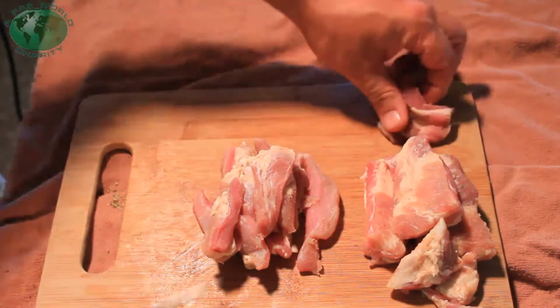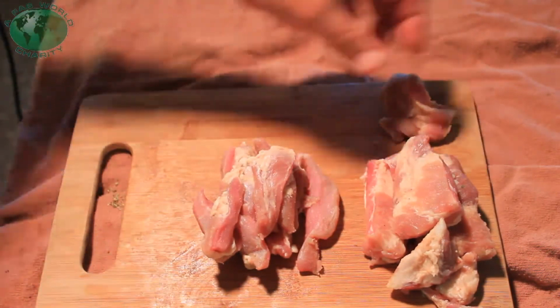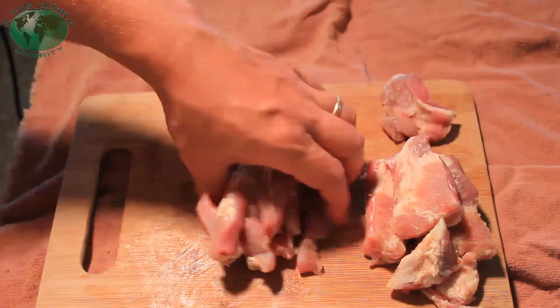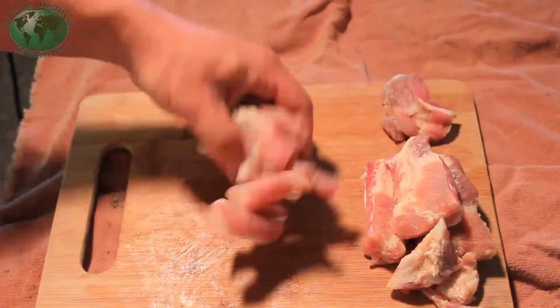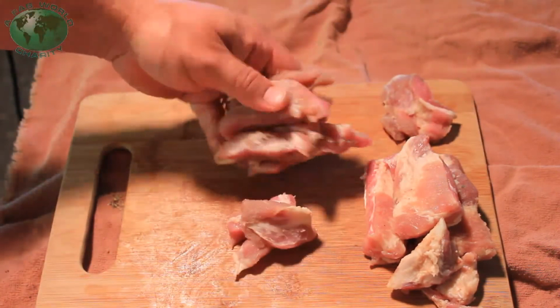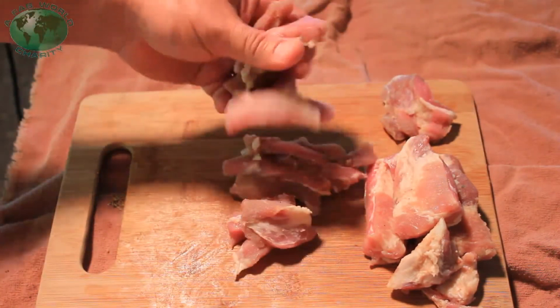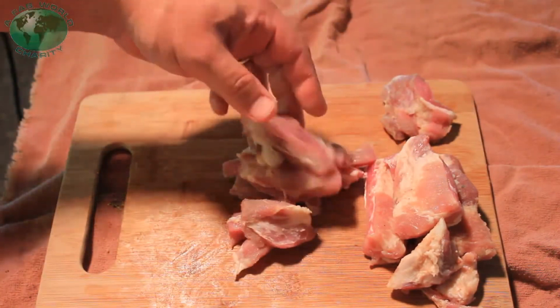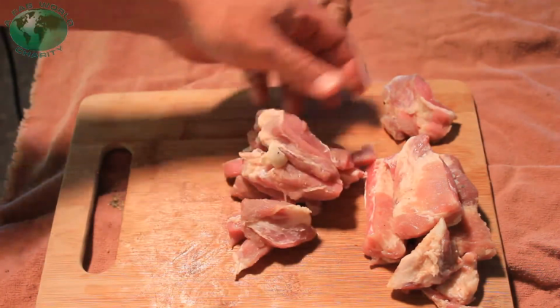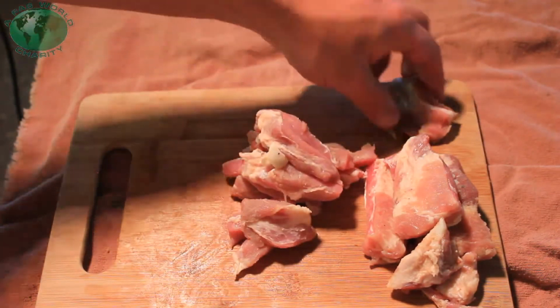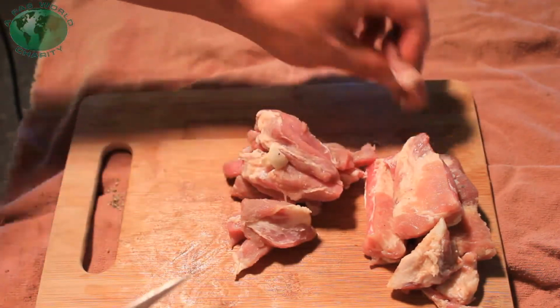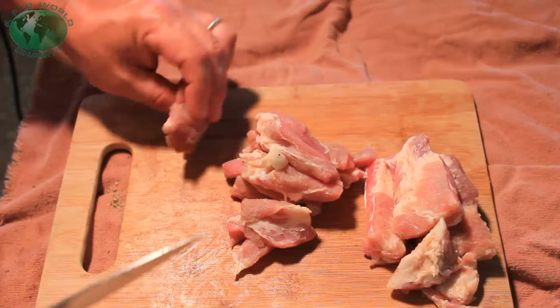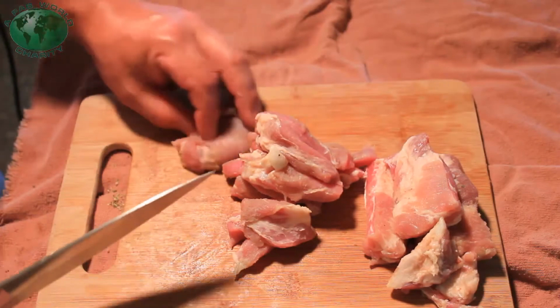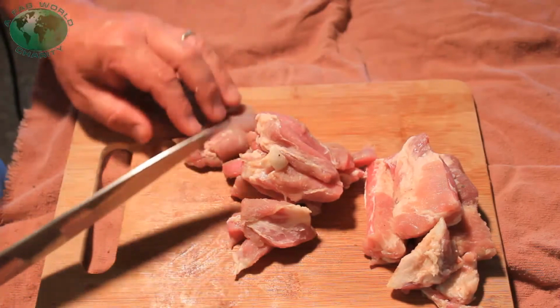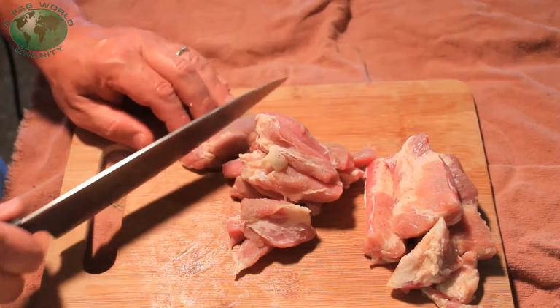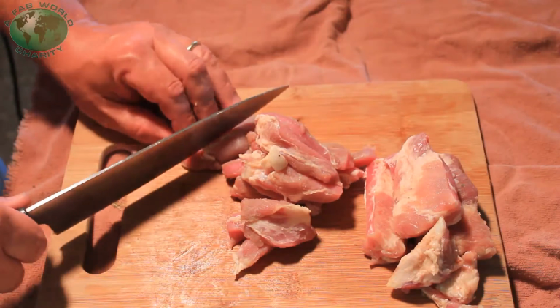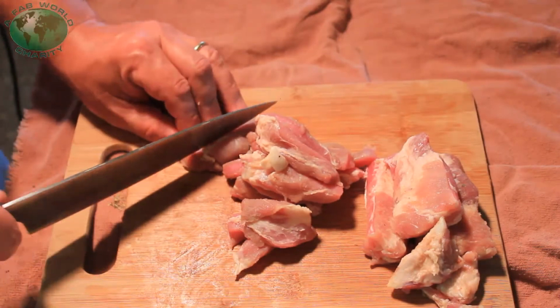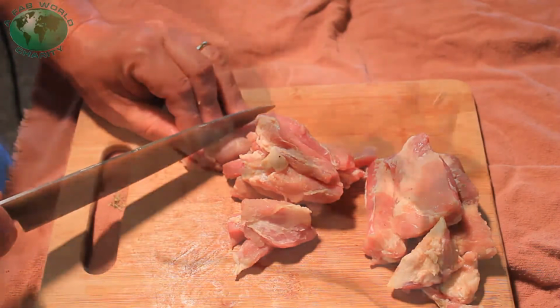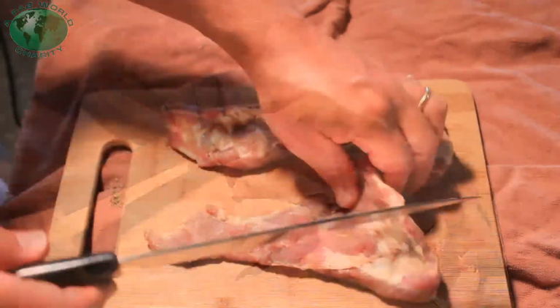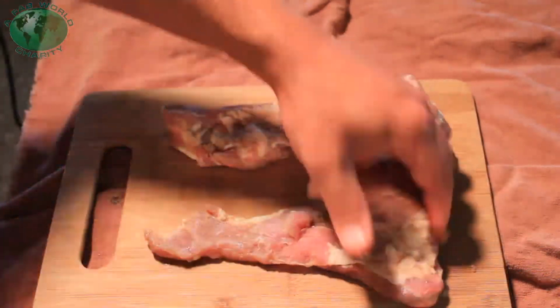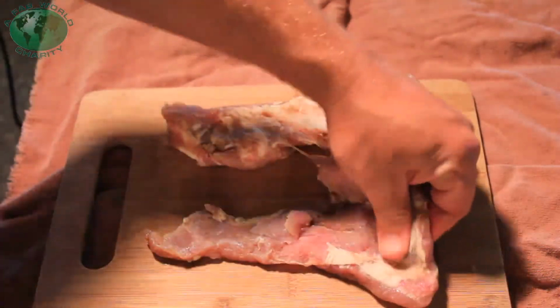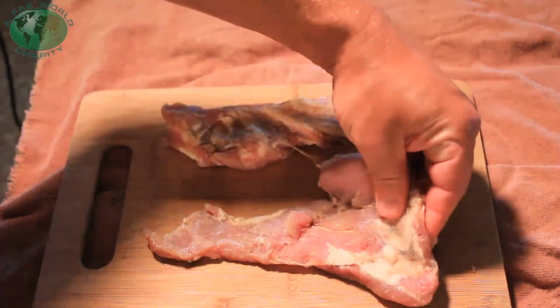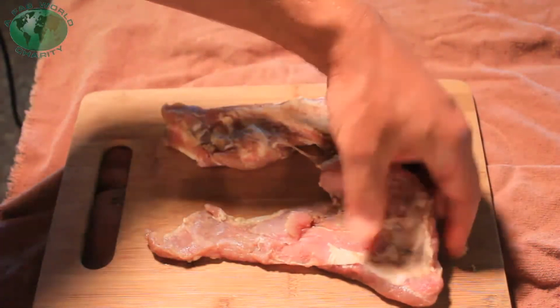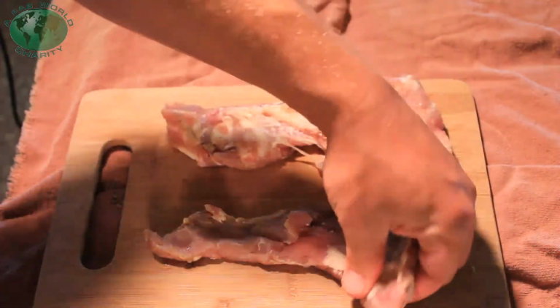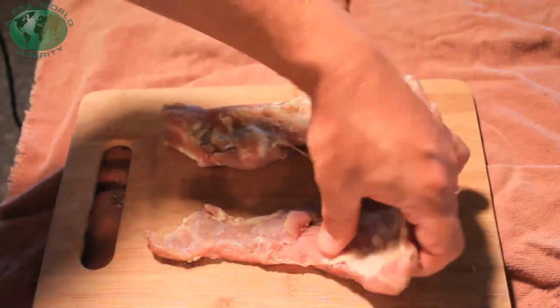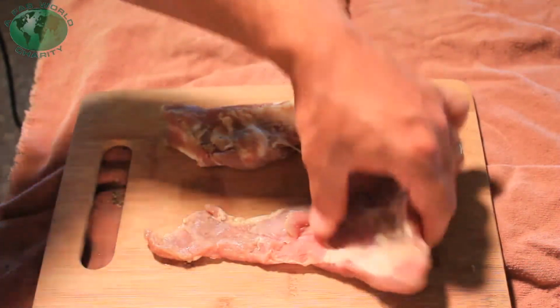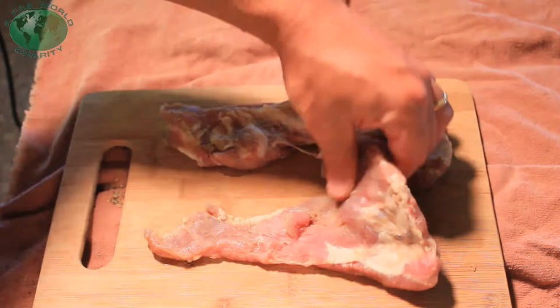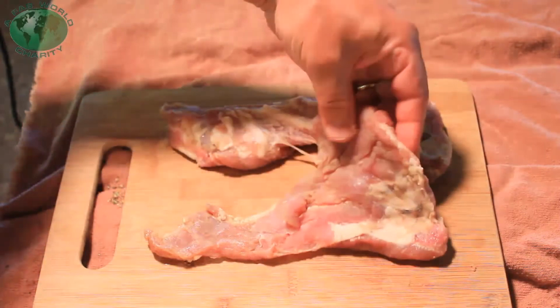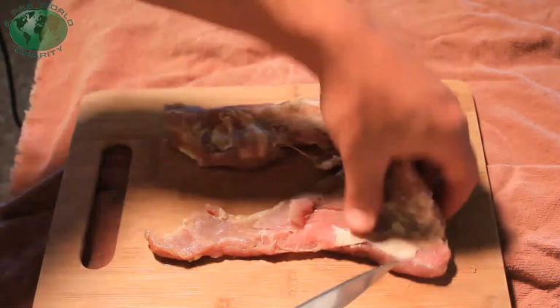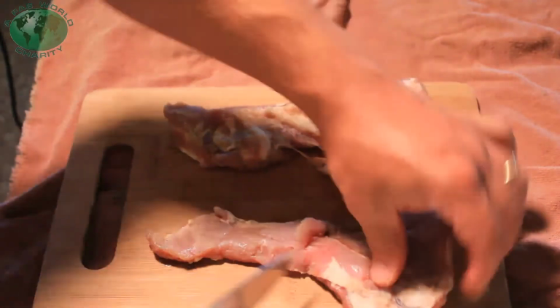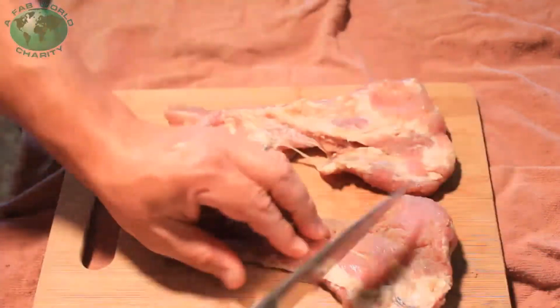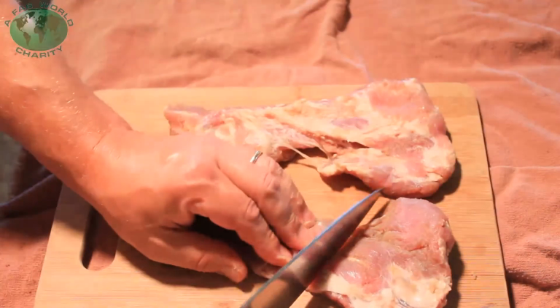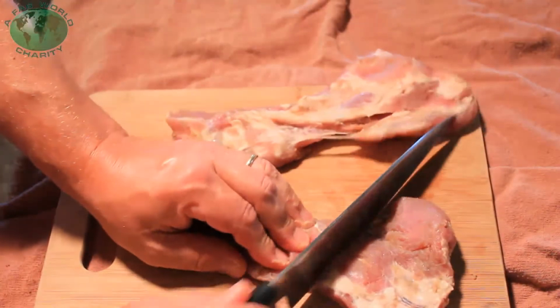Now we're cutting them up. We're gonna put them on some sticks and take them out to the rocket stove and cook them up. It's gonna be good, it's gonna be tasty. There are a couple of bones right there, so I'm just gonna cut it like that.